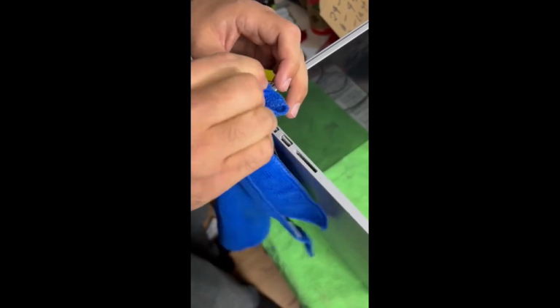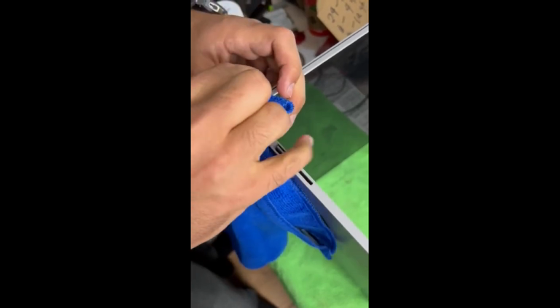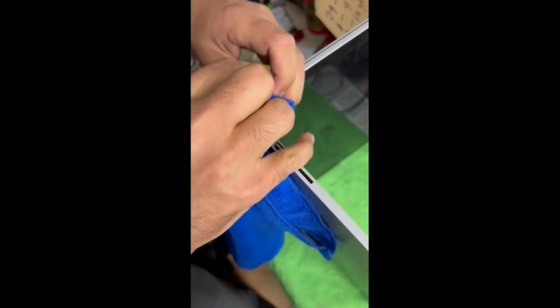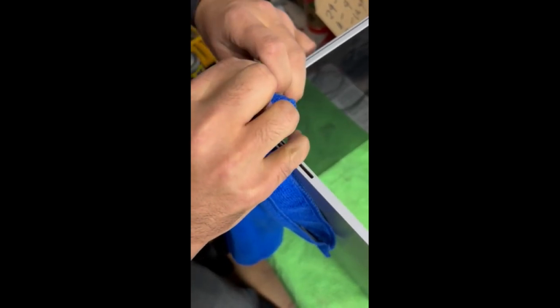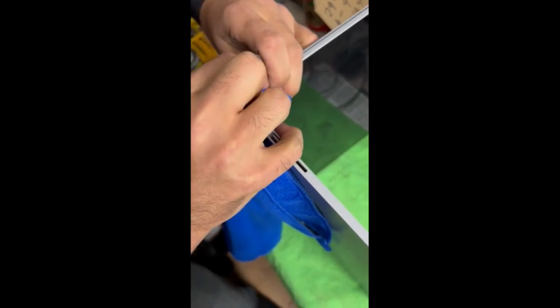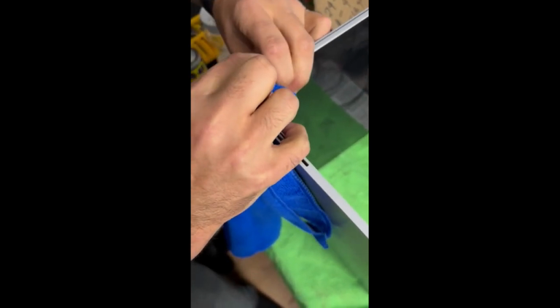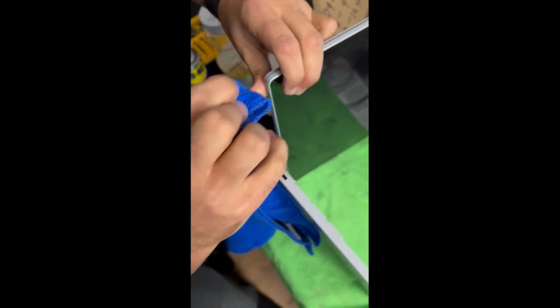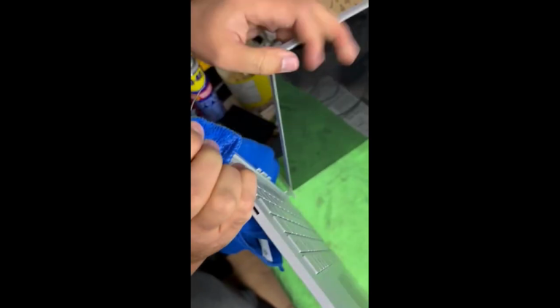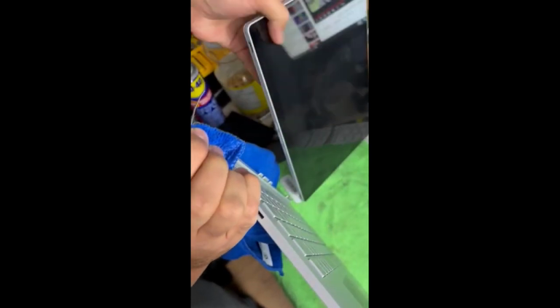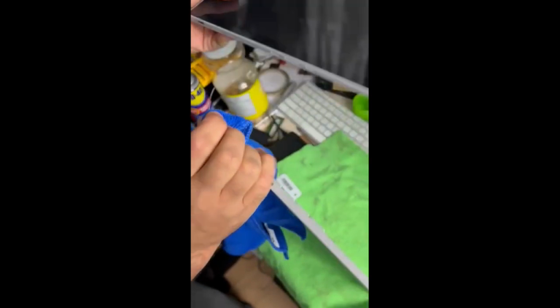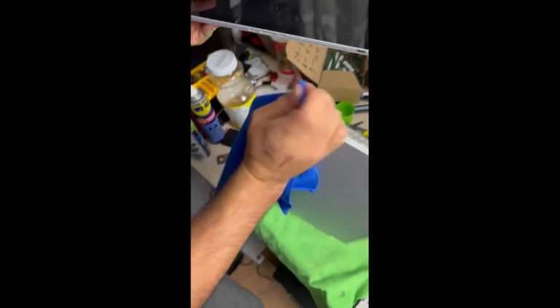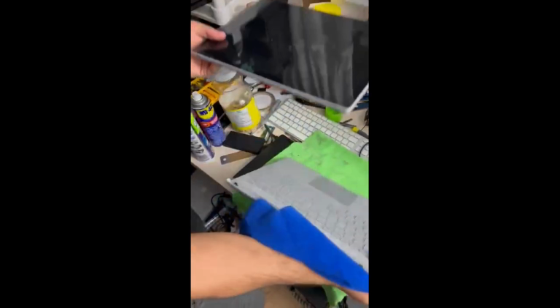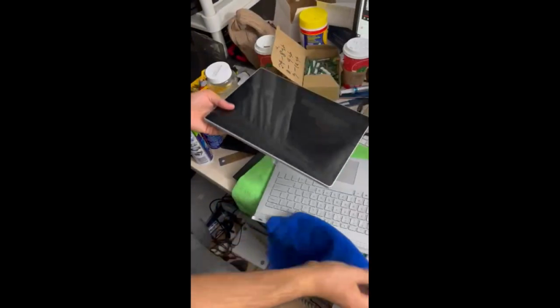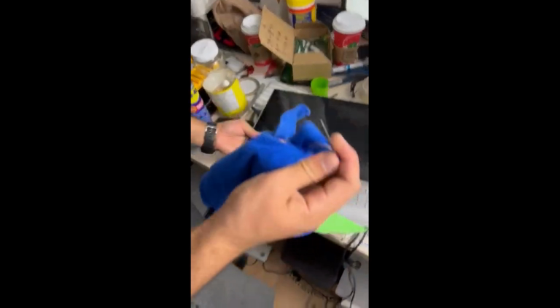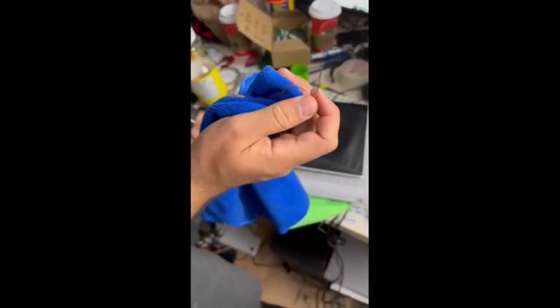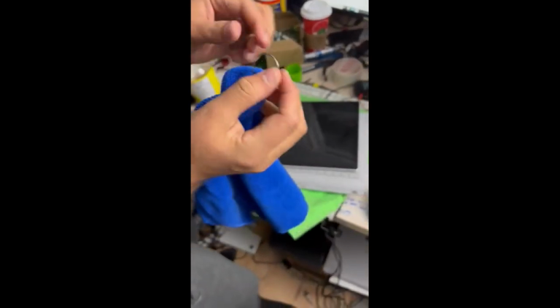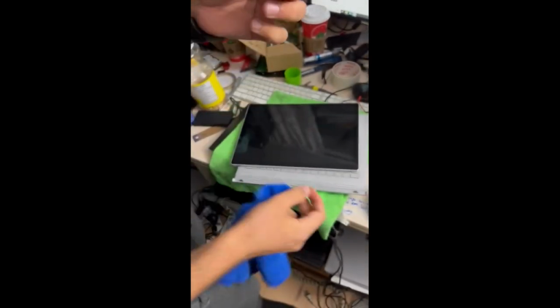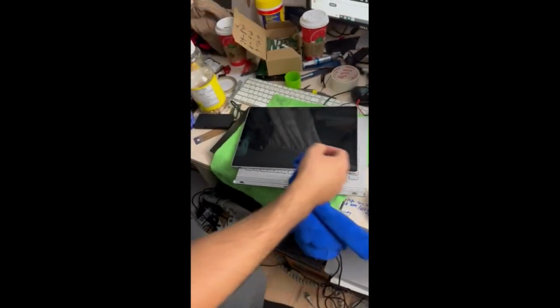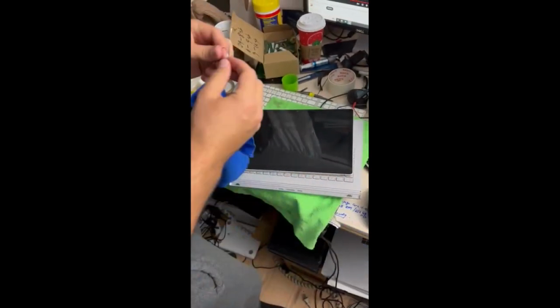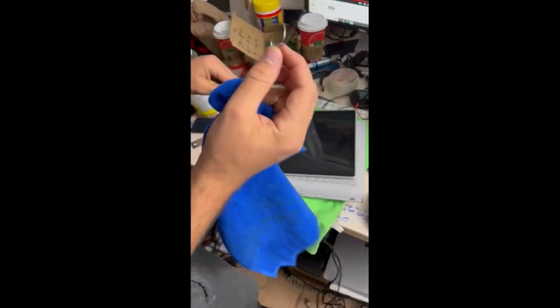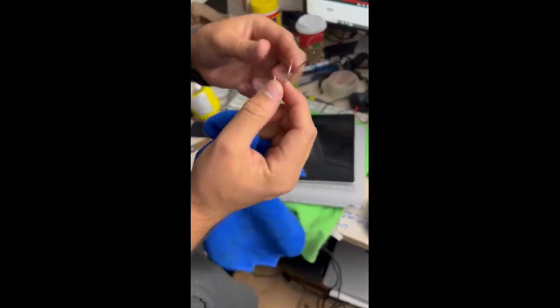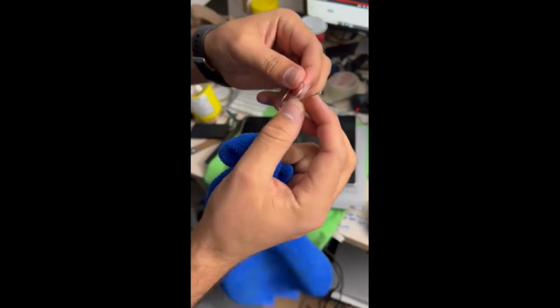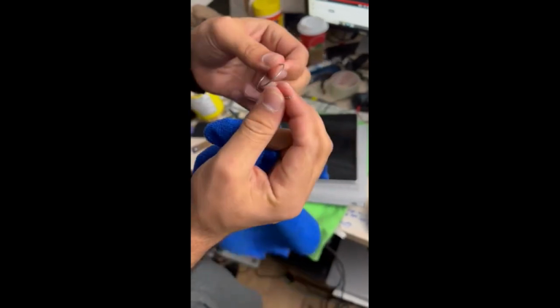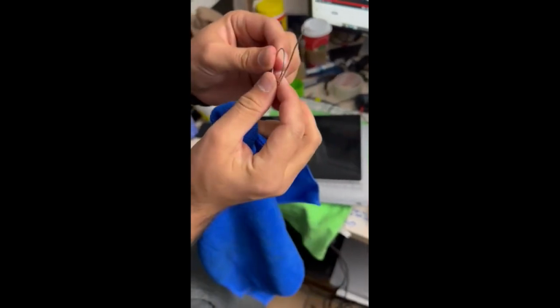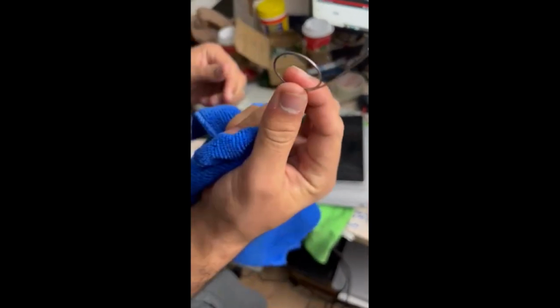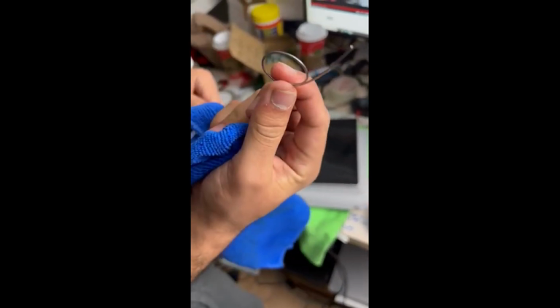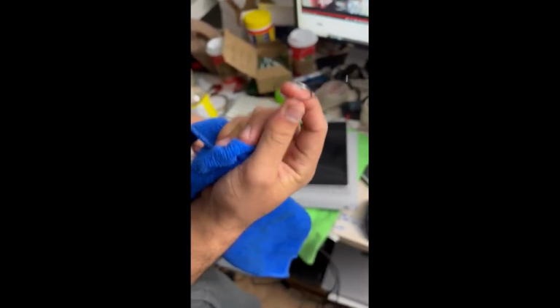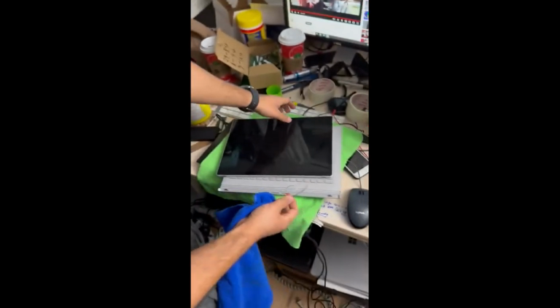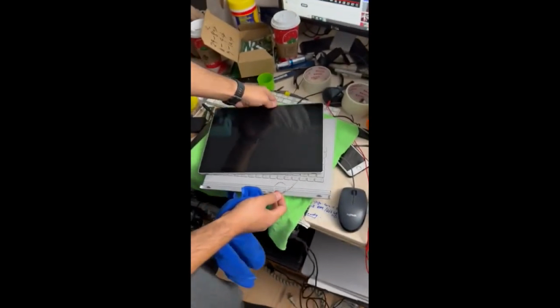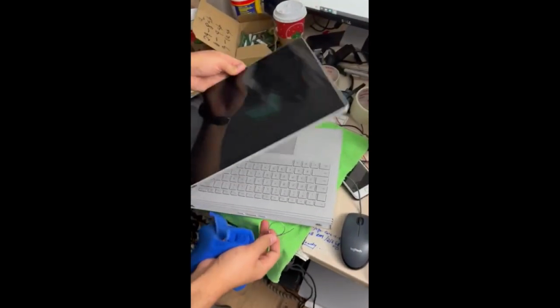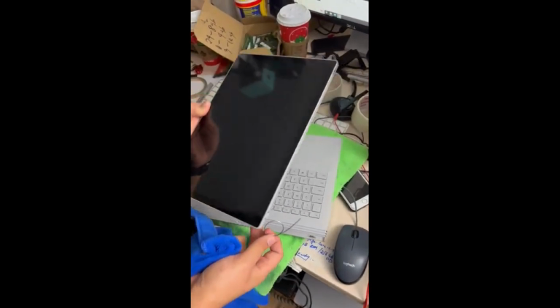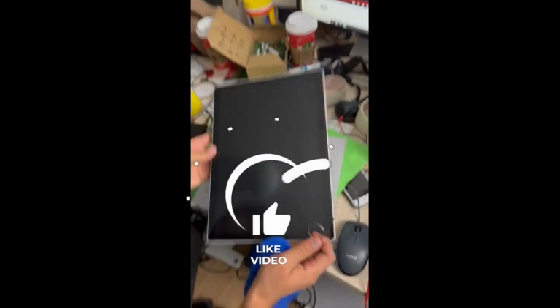The tool I'm using is a bit slippery, but it's done. If you don't have a tool like this, just open any keychain wire and you can use that. Thank you so much for watching the video, bye.